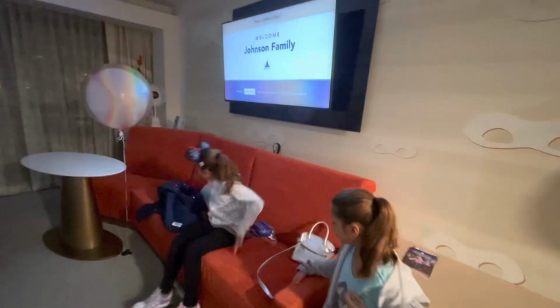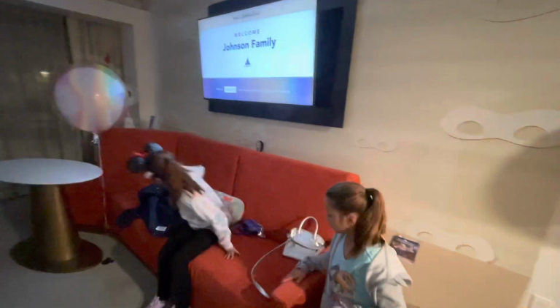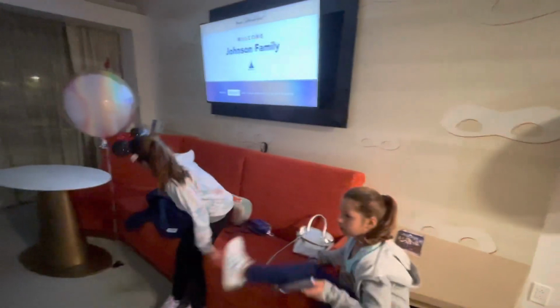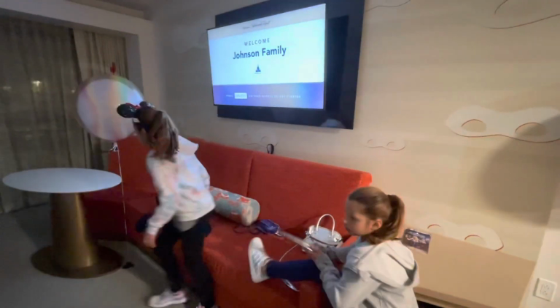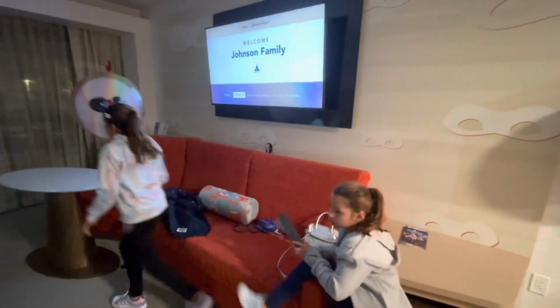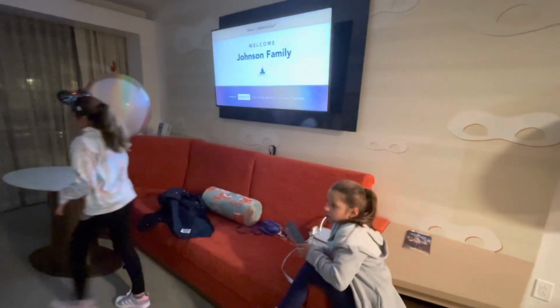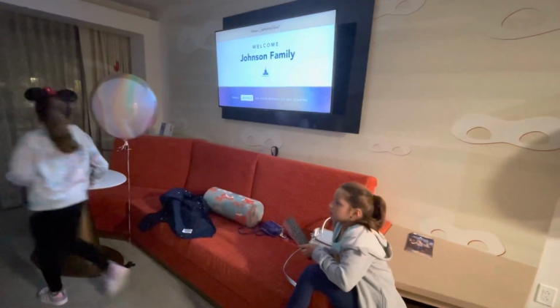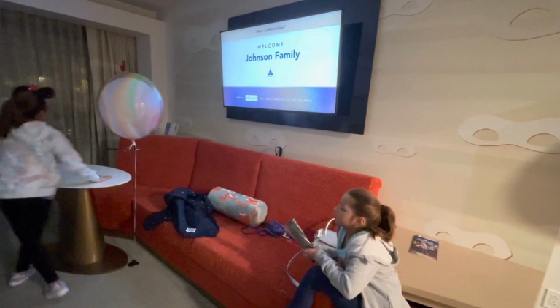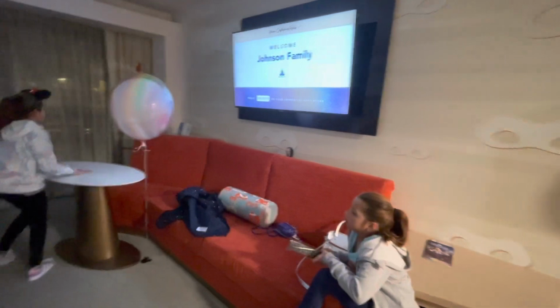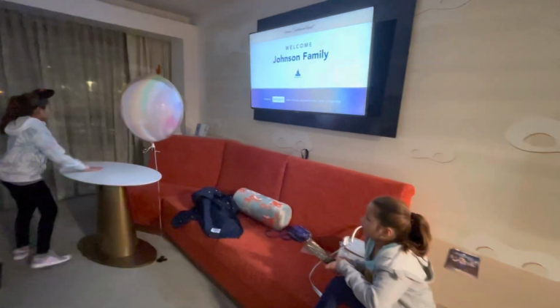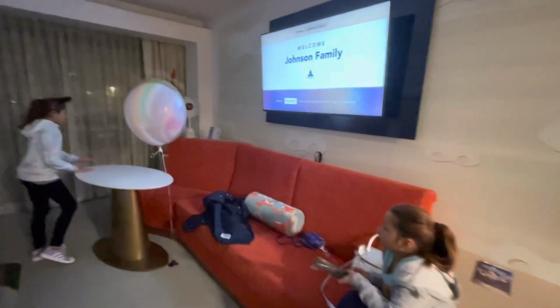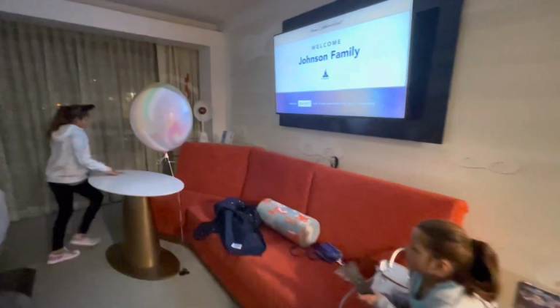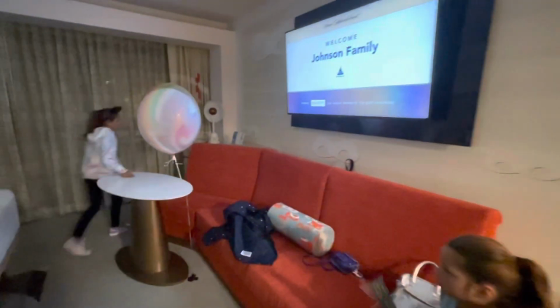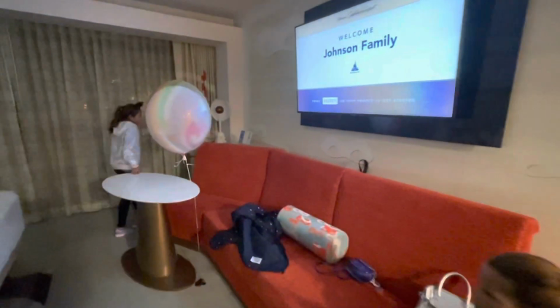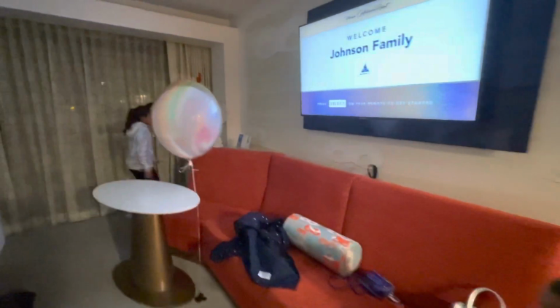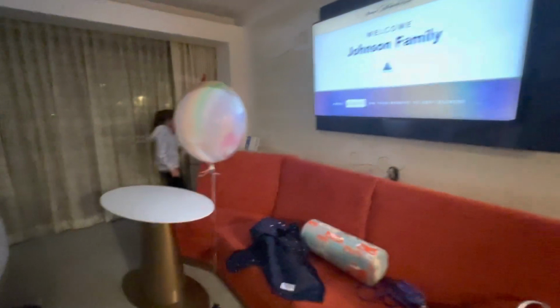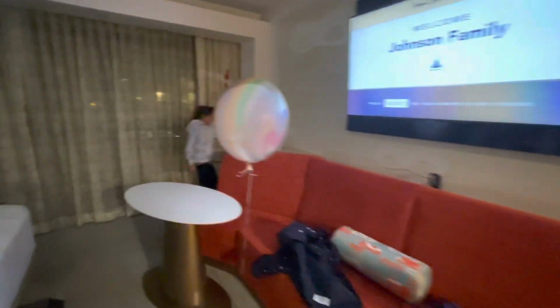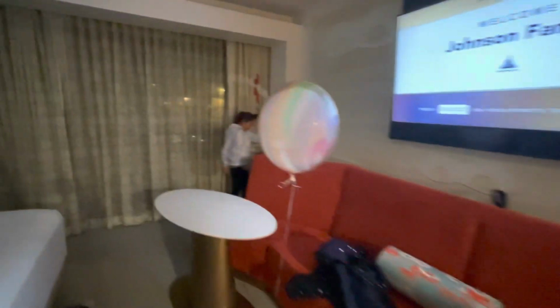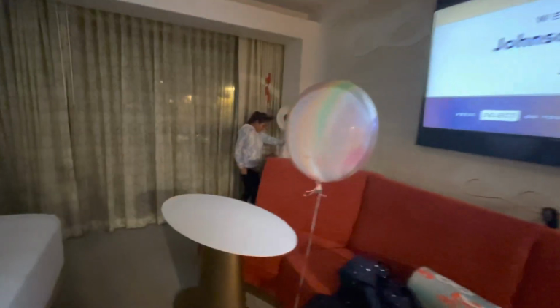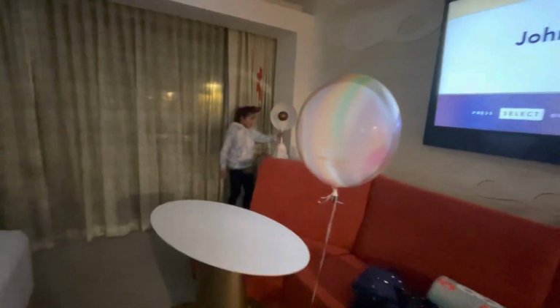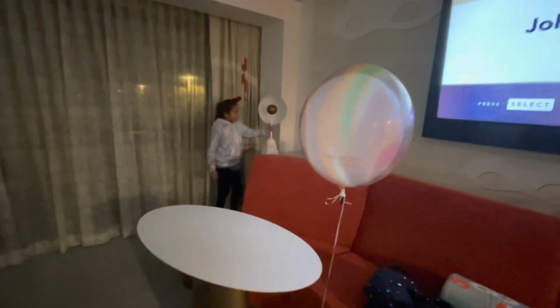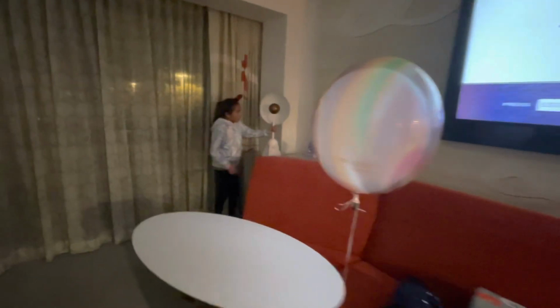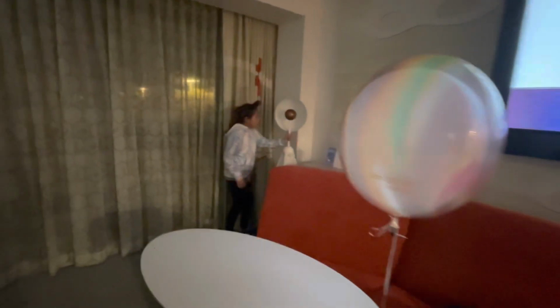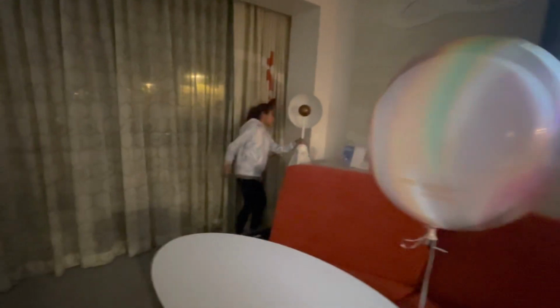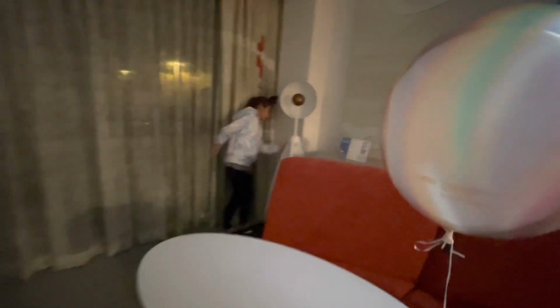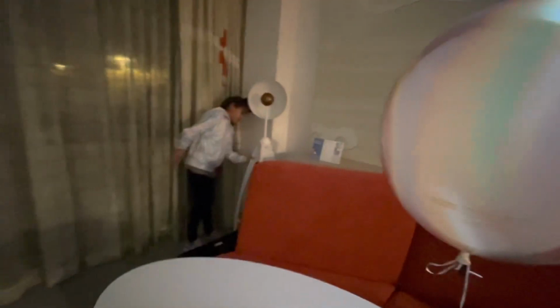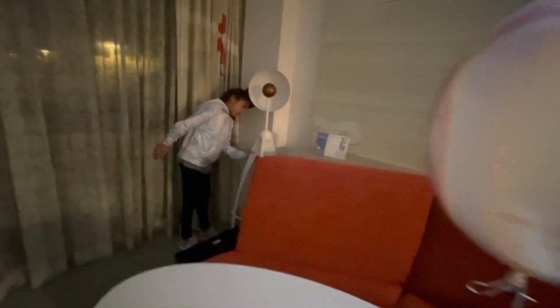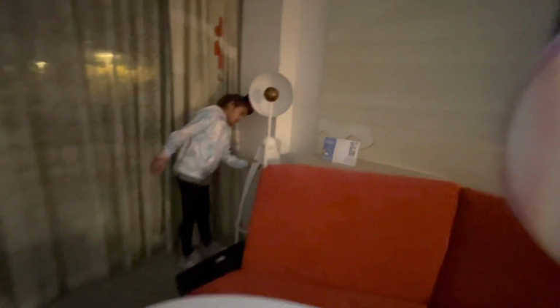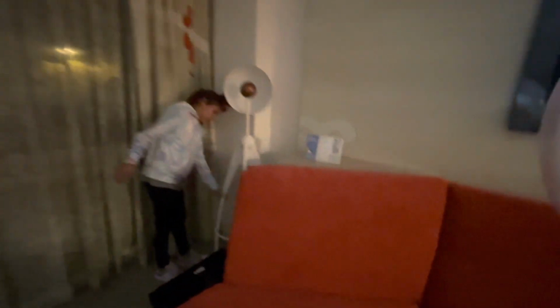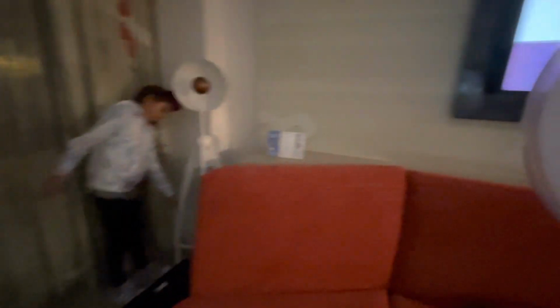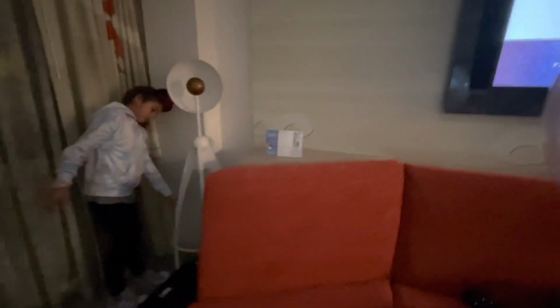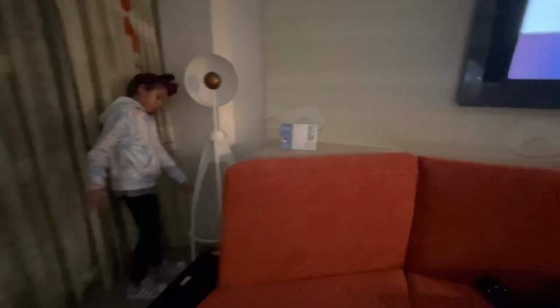Right here we have this table and we have this light right here. How do you turn this one on? It has a little button.